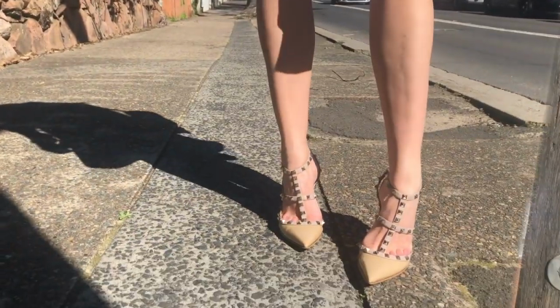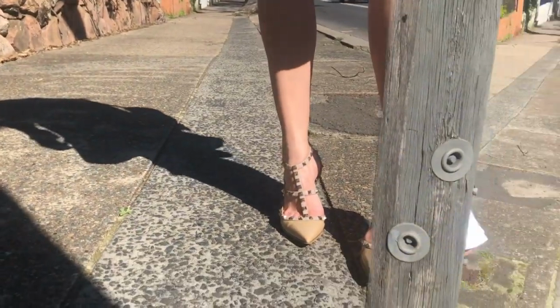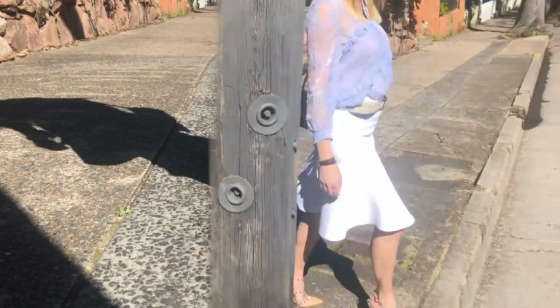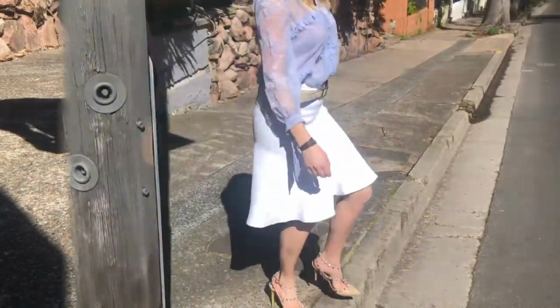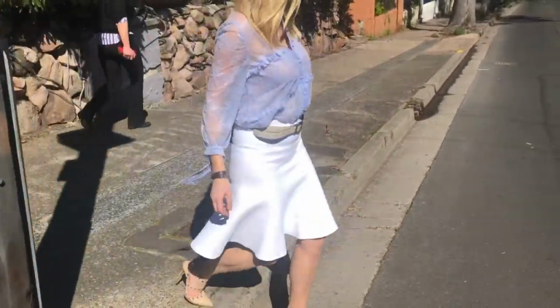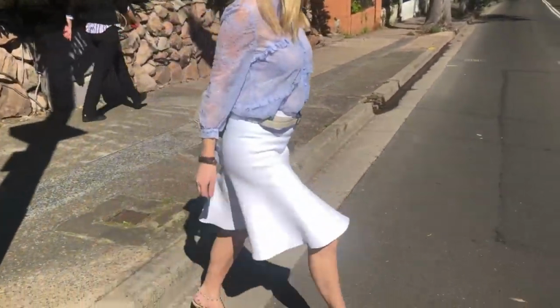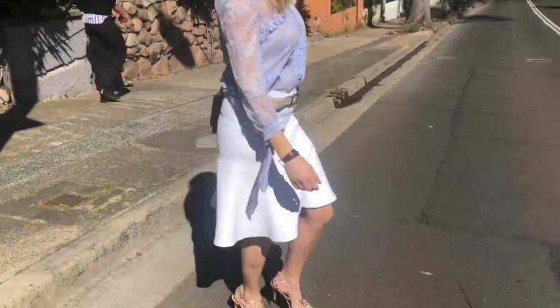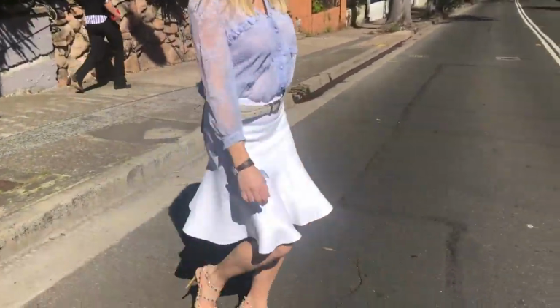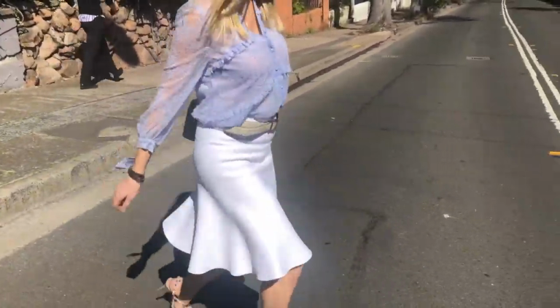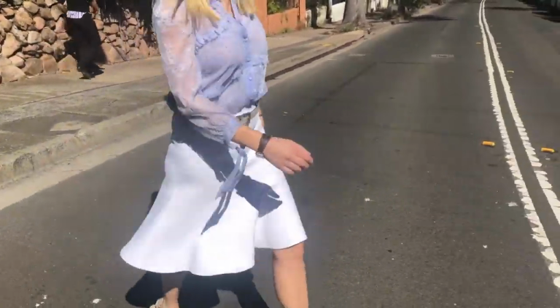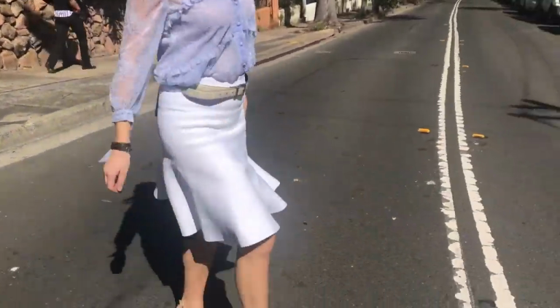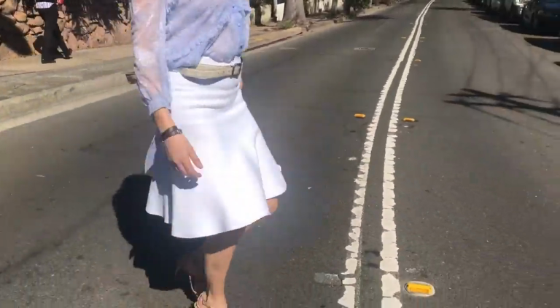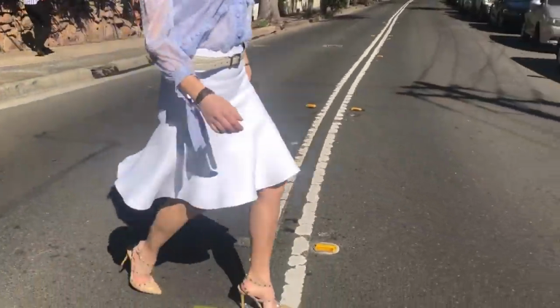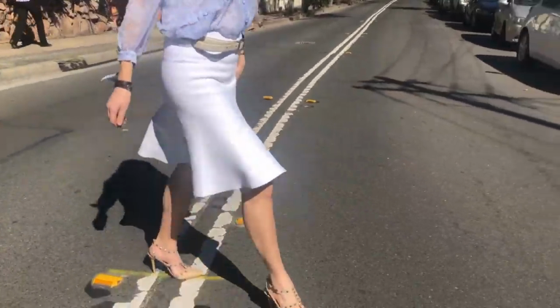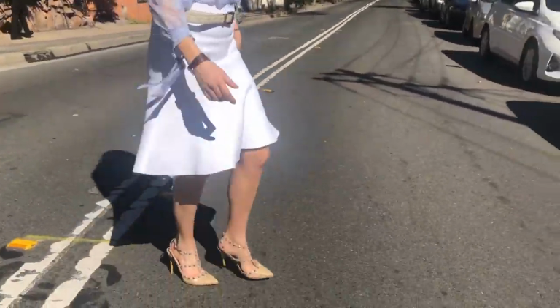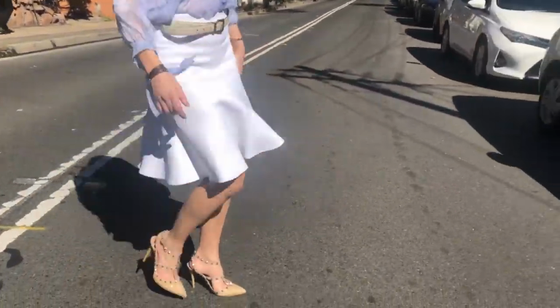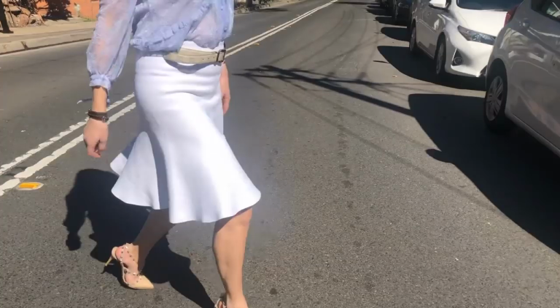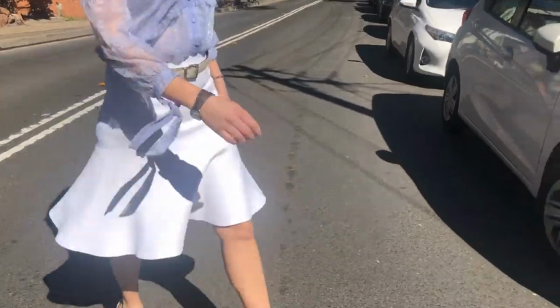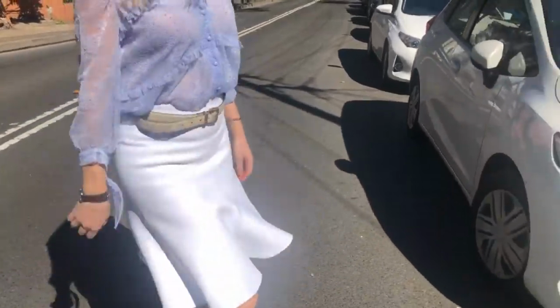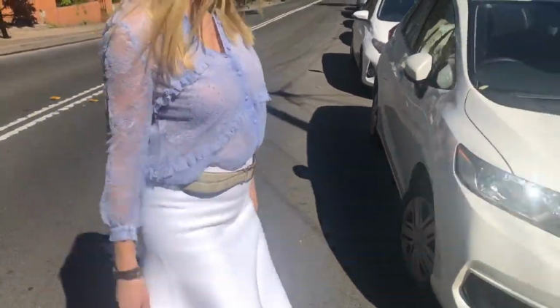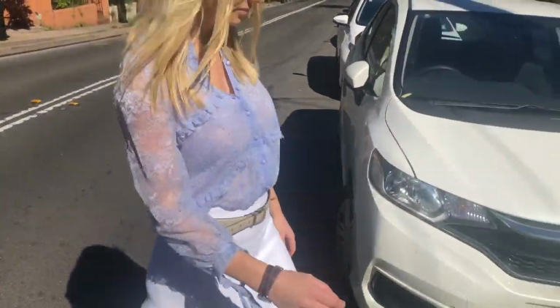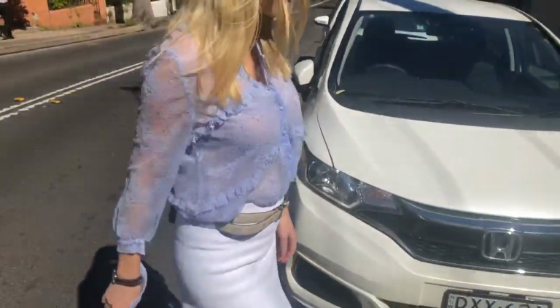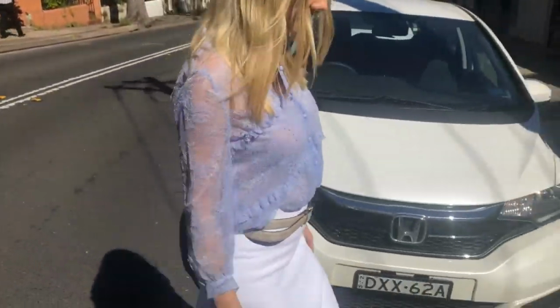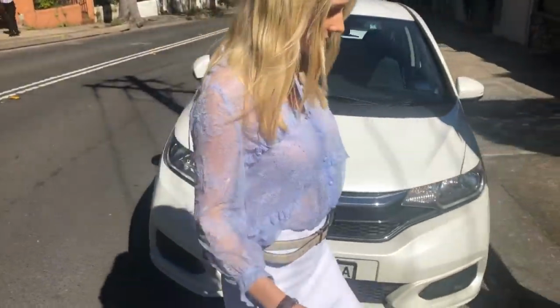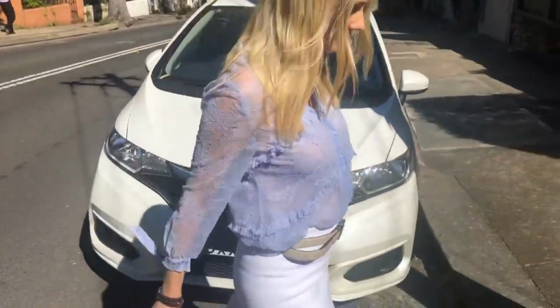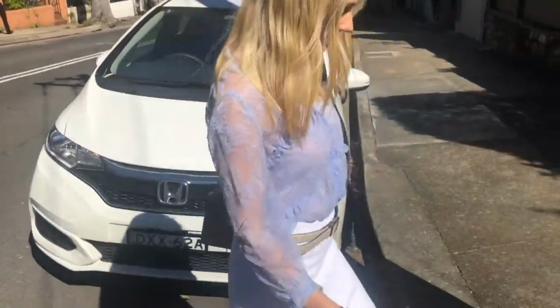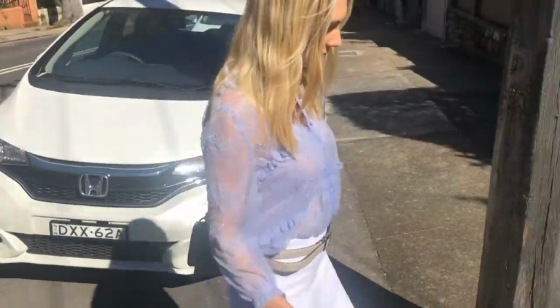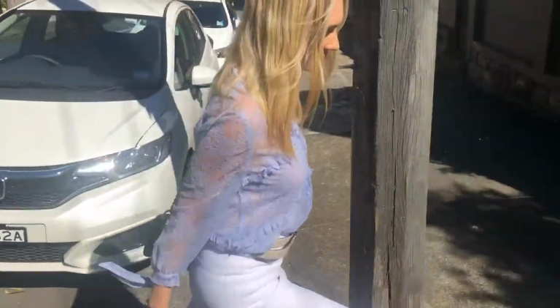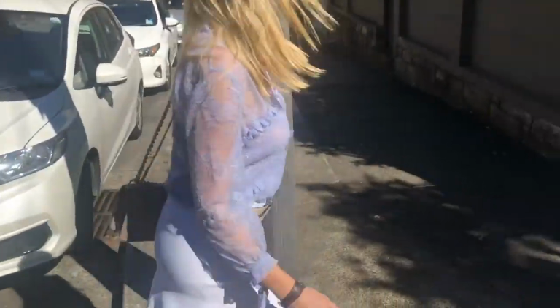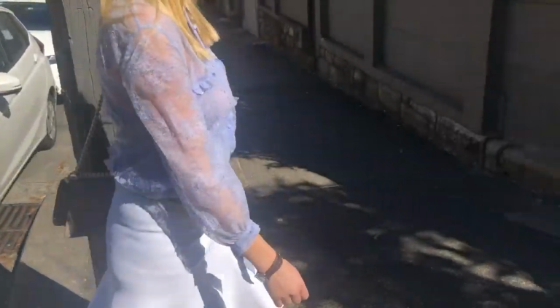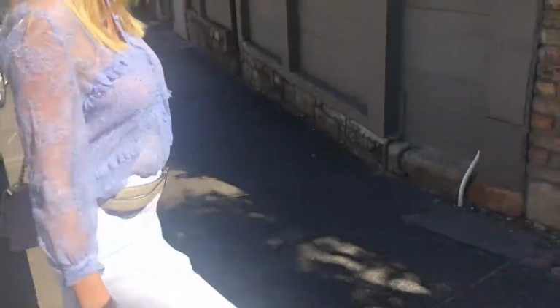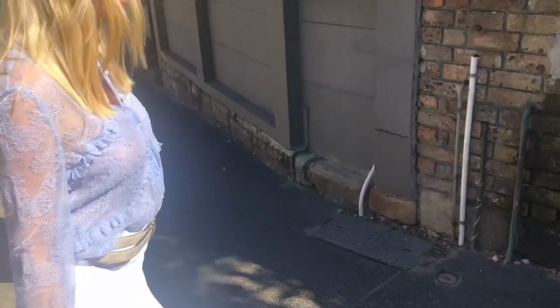My Valentino Rockstud shoes — these are also pre-loved. This skirt is also from one of my favourite stores, Scanlon Theodore, and it's made of crepe, which is great because it means it can go in the washing machine.